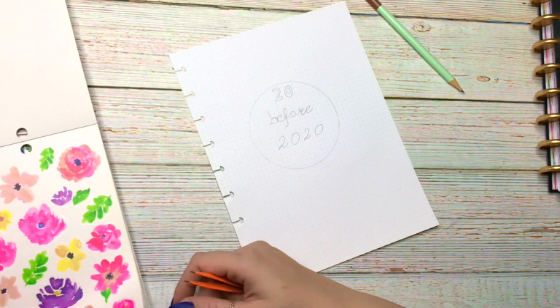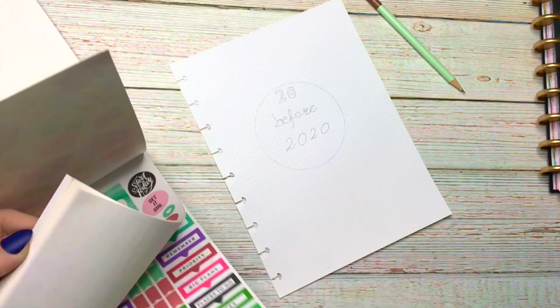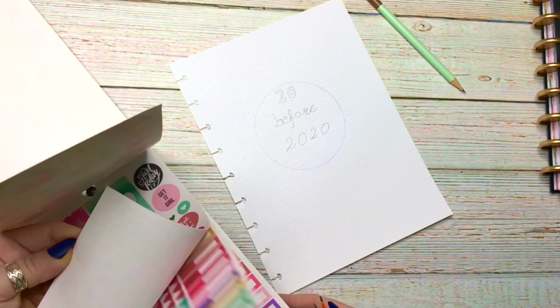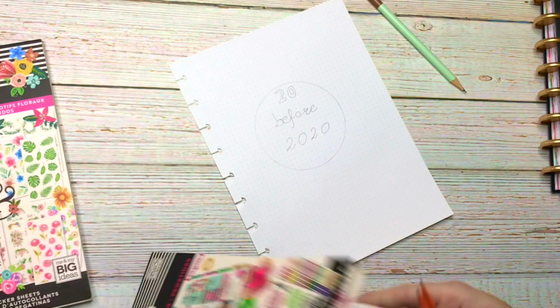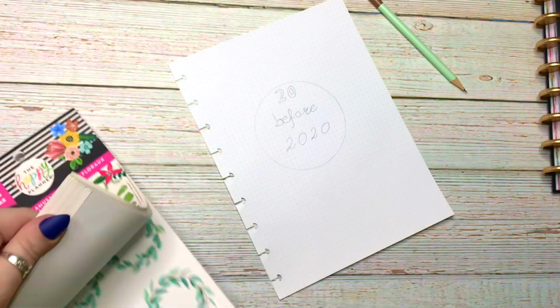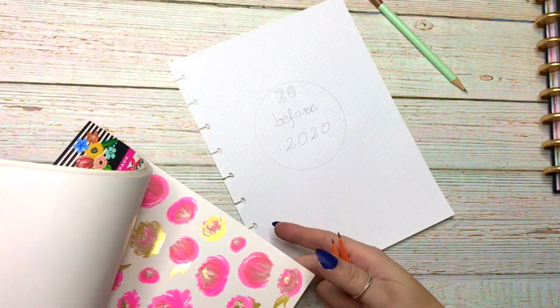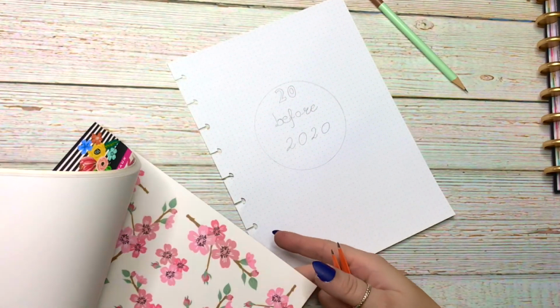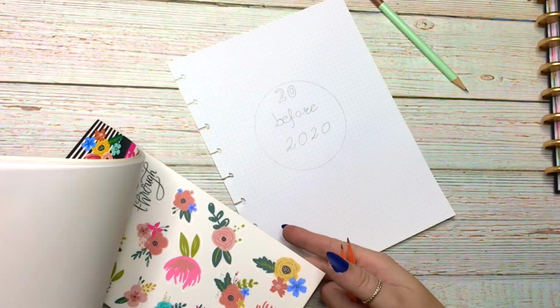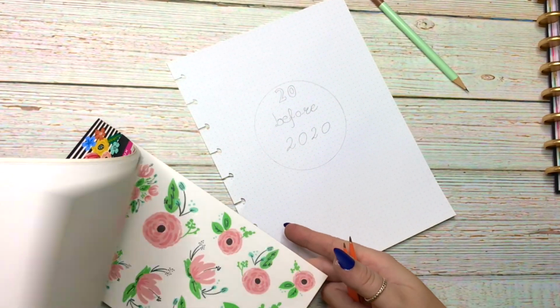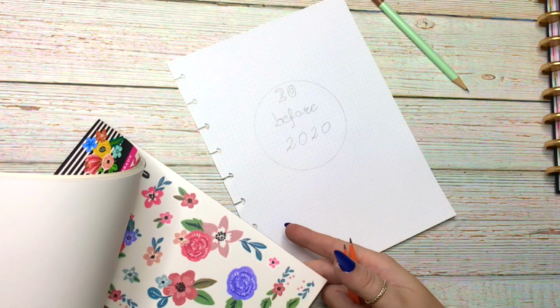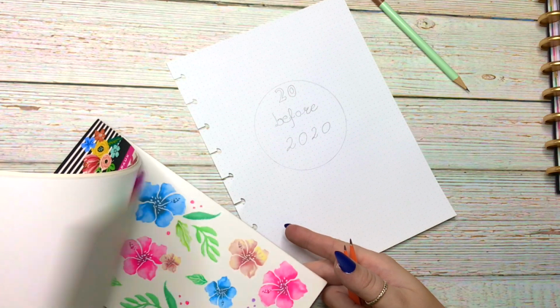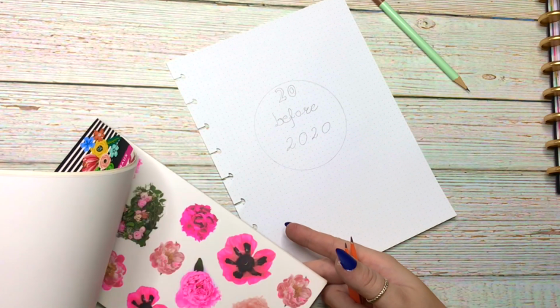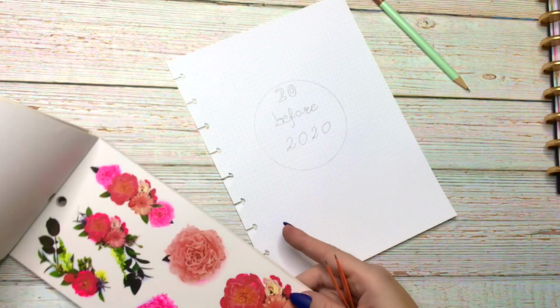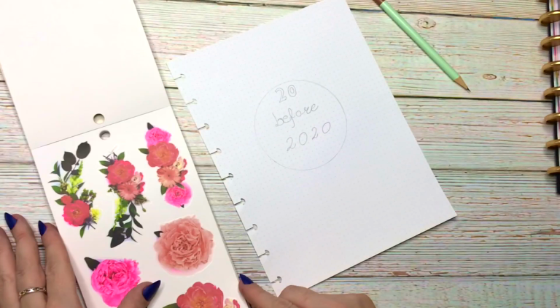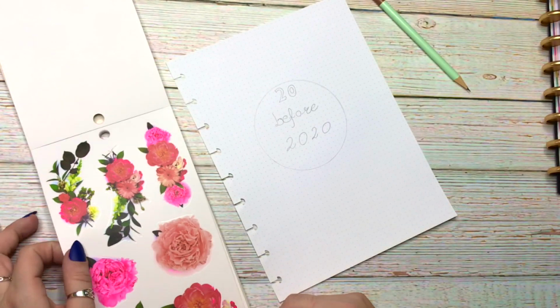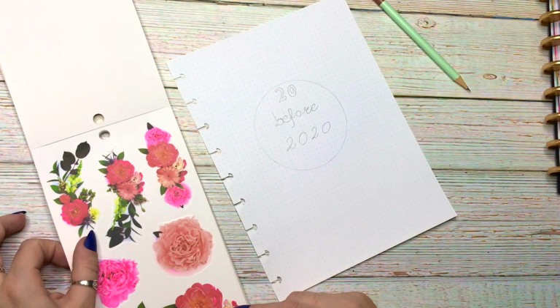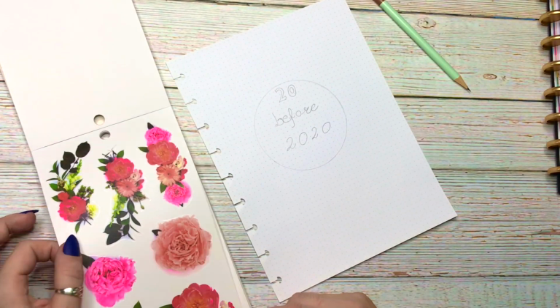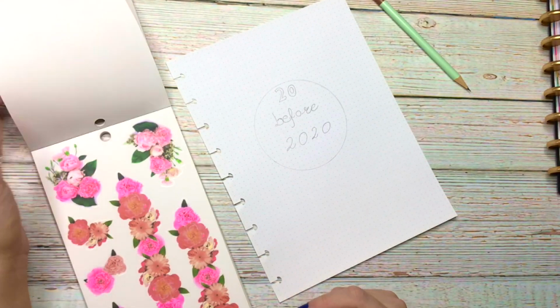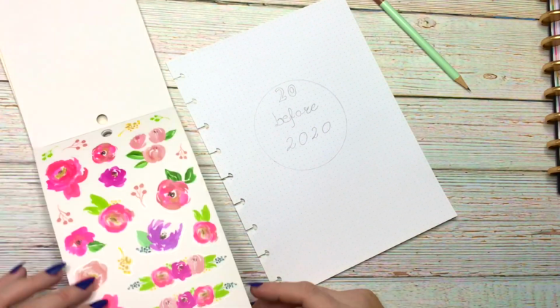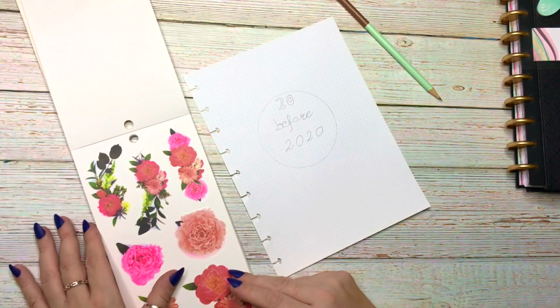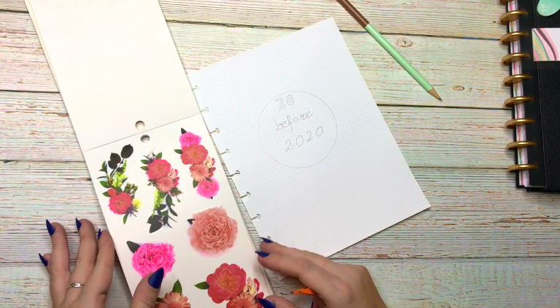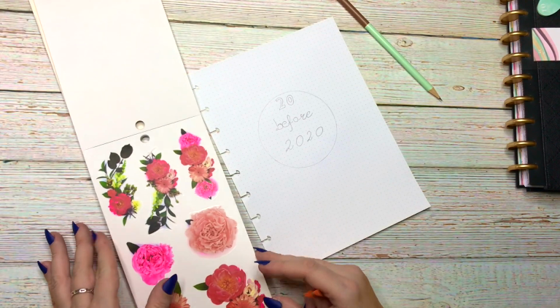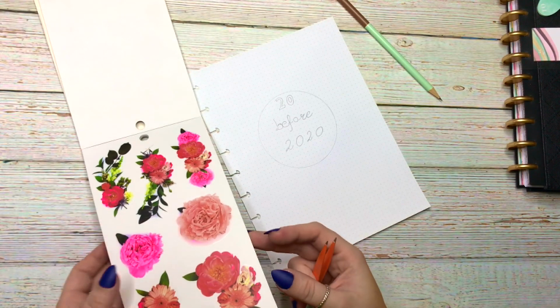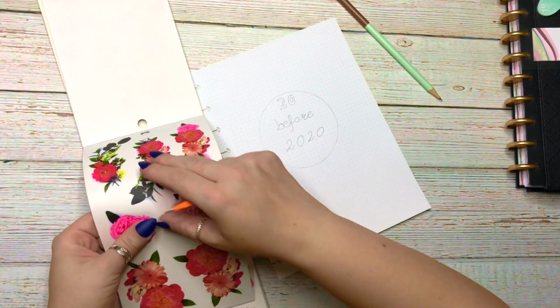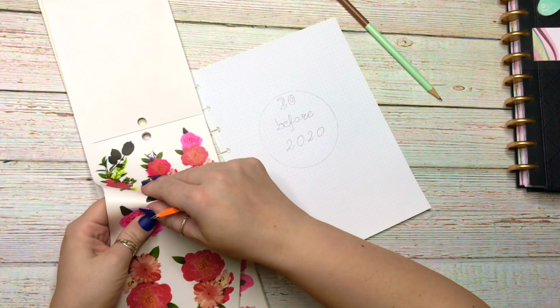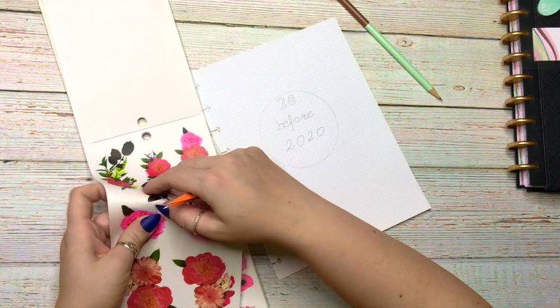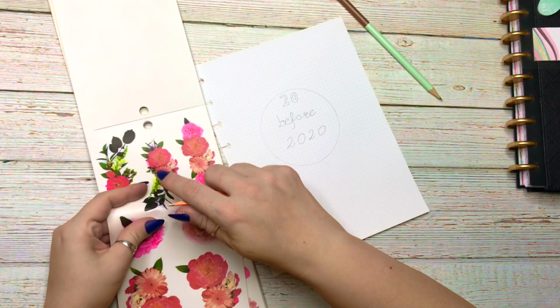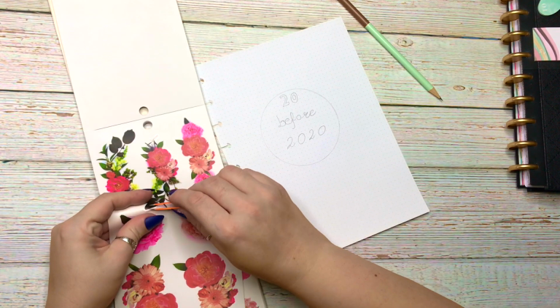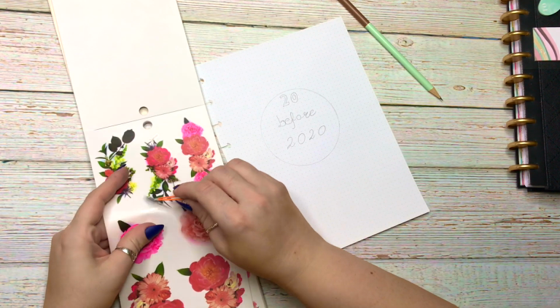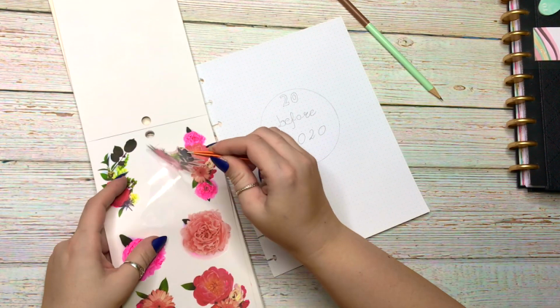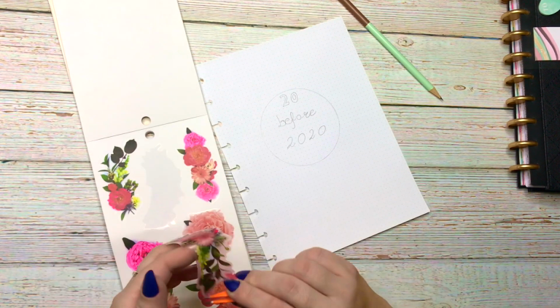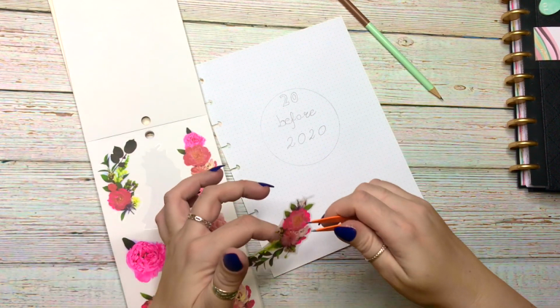I find ones that are kind of curved, and those are perfect. So I'm going to place them down and we'll go from there.